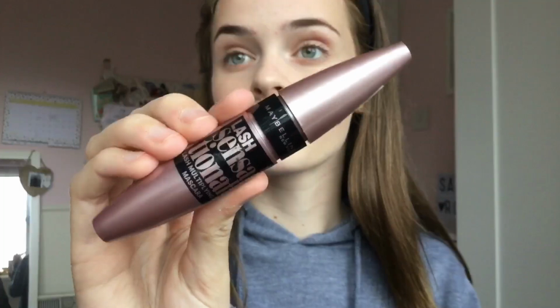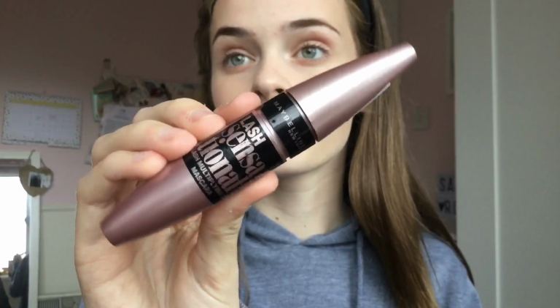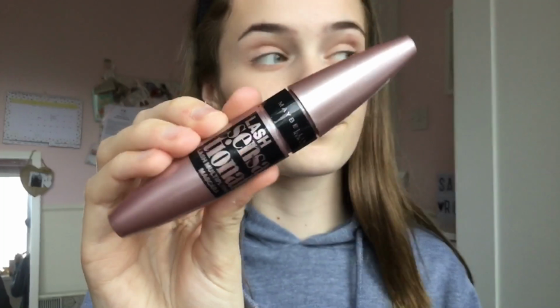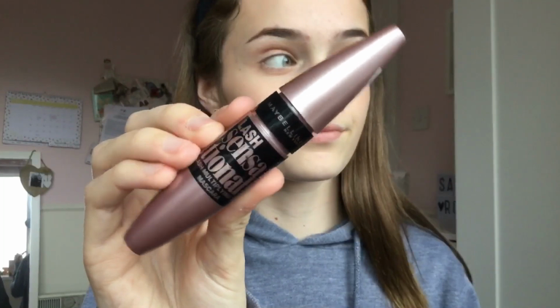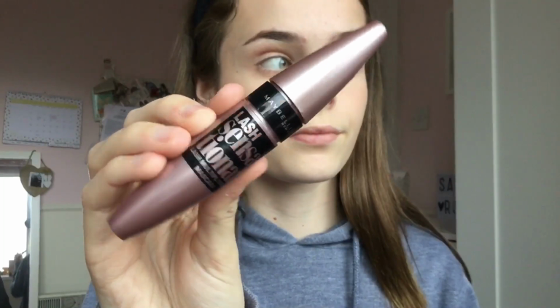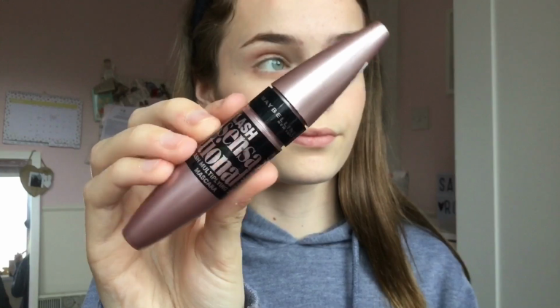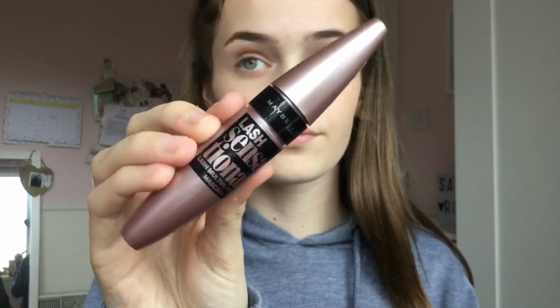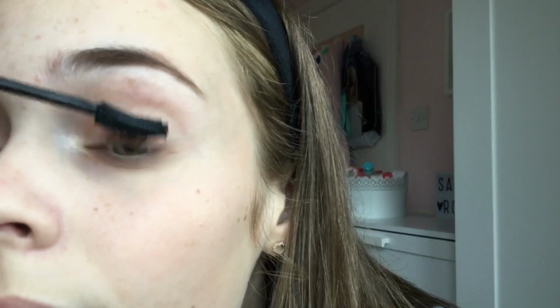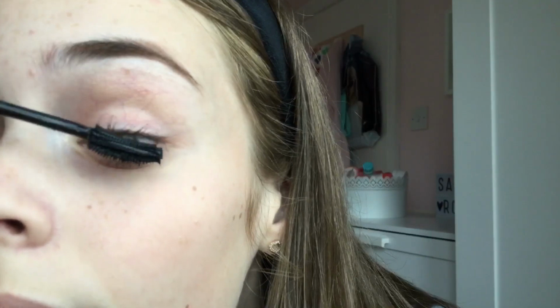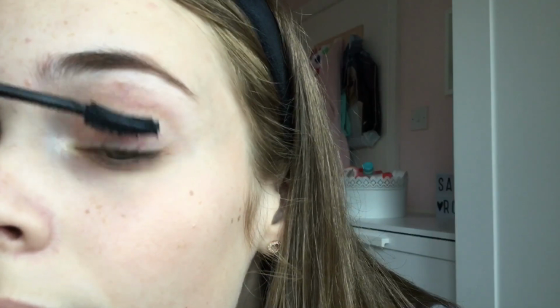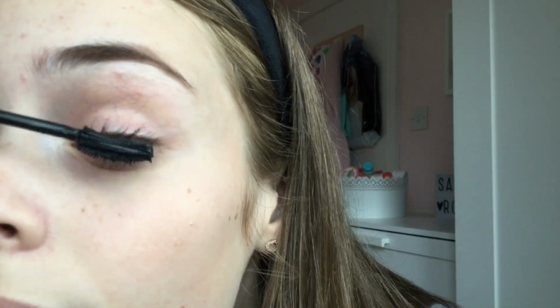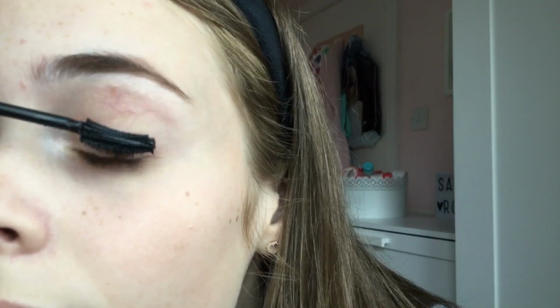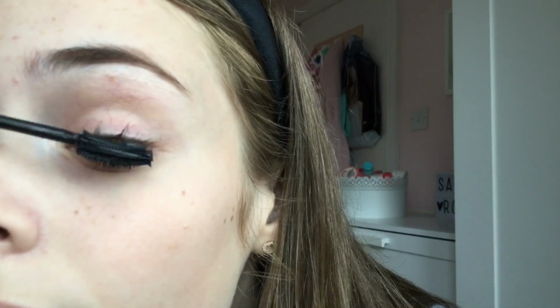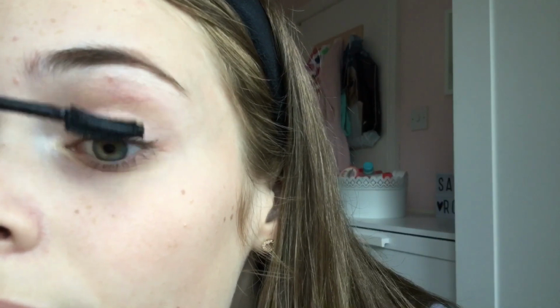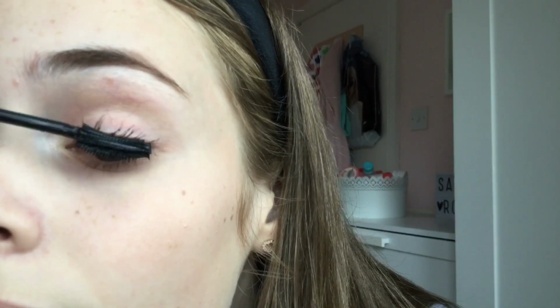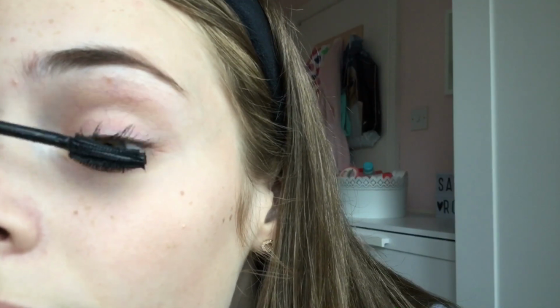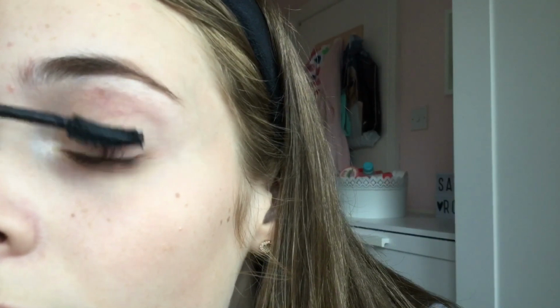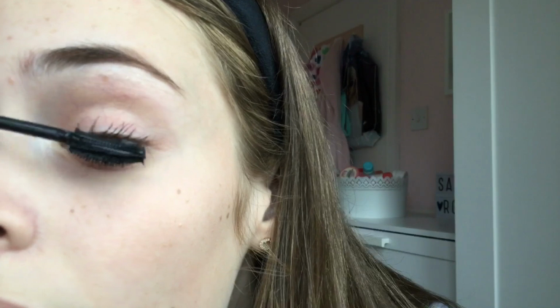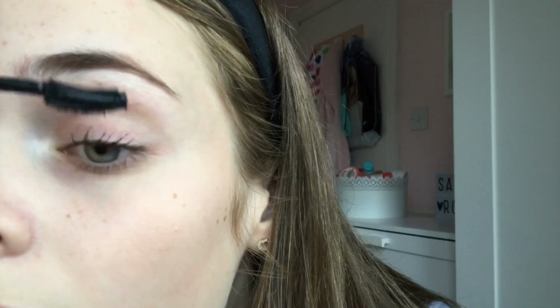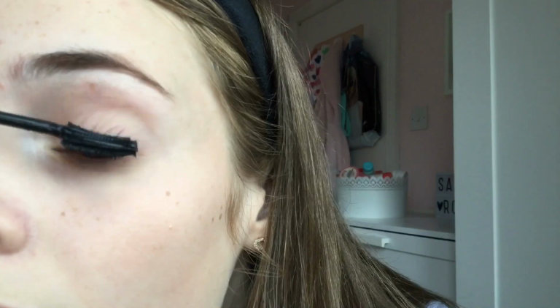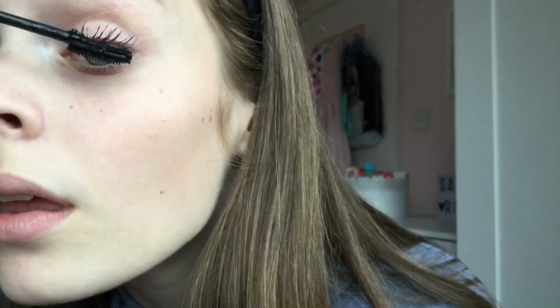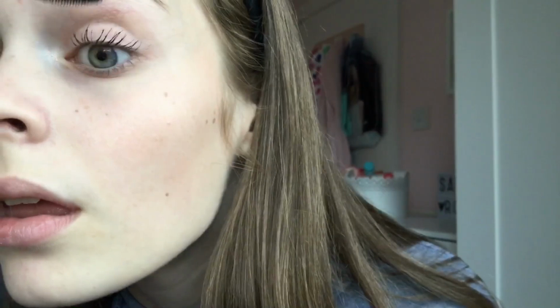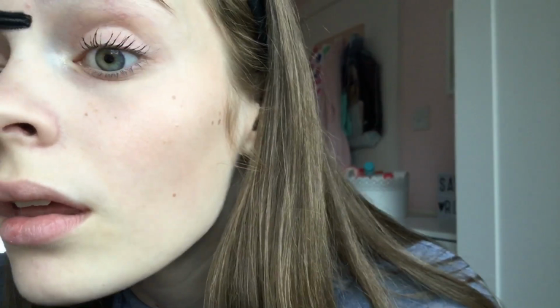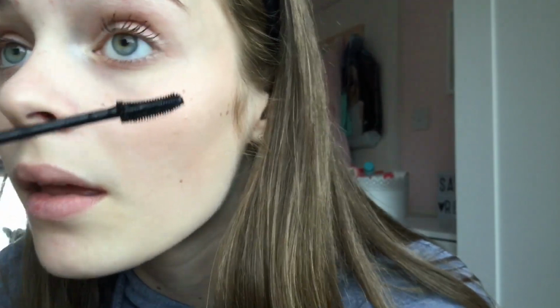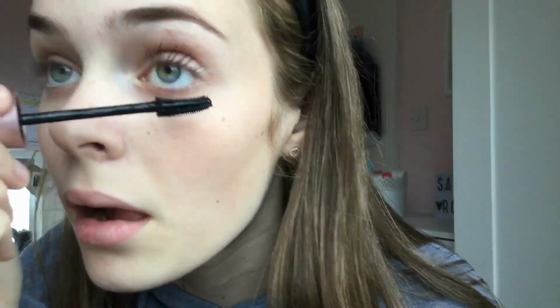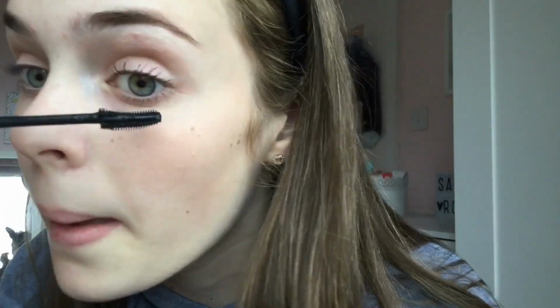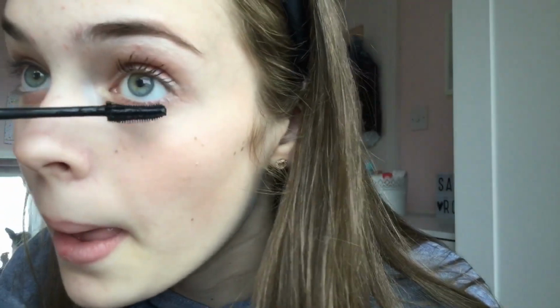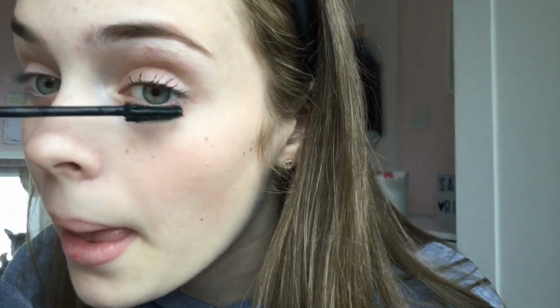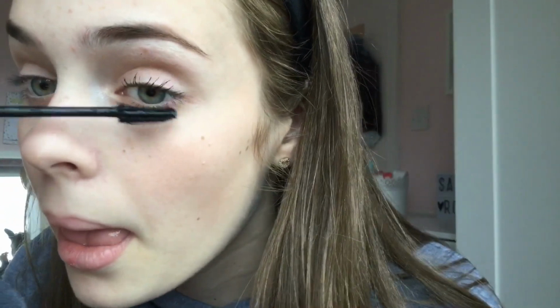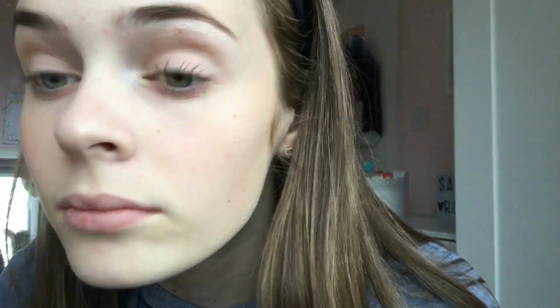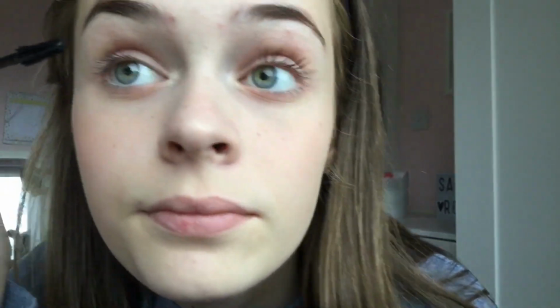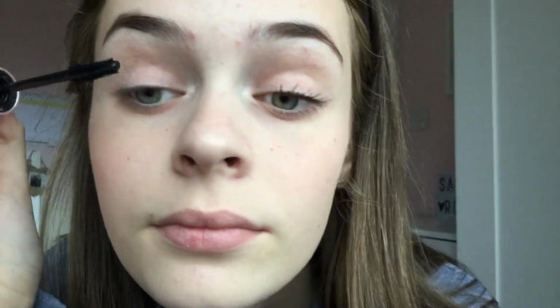Then I took my Maybelline Lash Sensational mascara, which is definitely the thing that brings the look together. I think mascara is the most important step, especially for school, and I absolutely love this mascara. I put a few coats of that on.